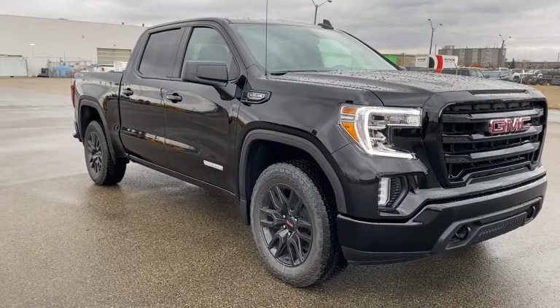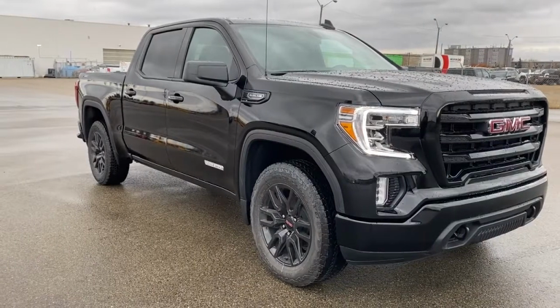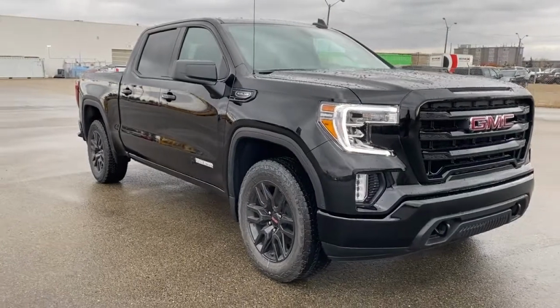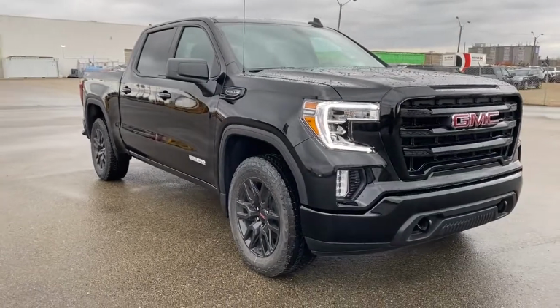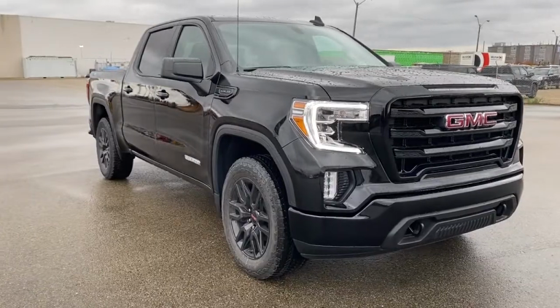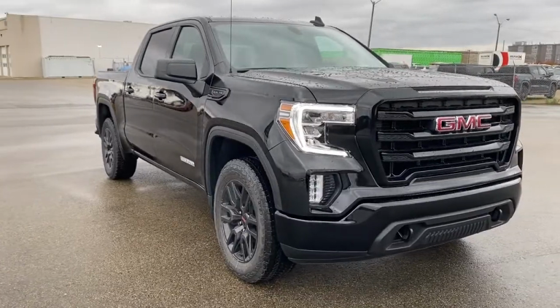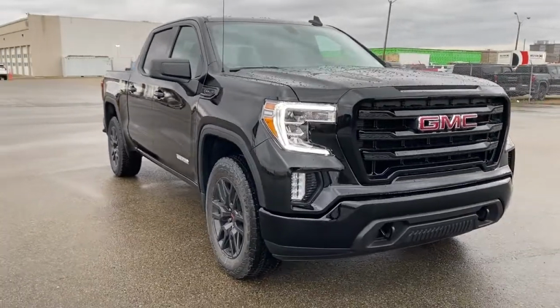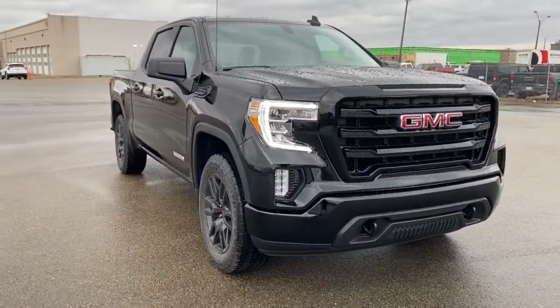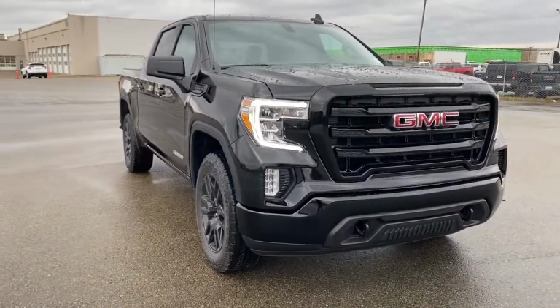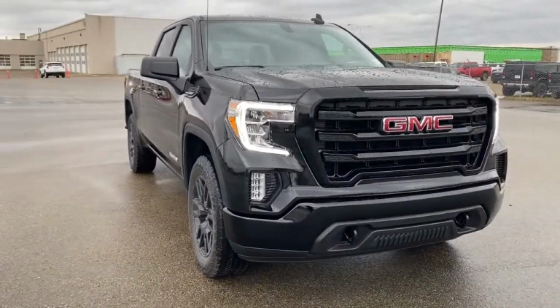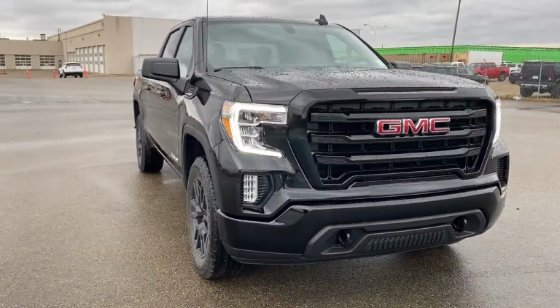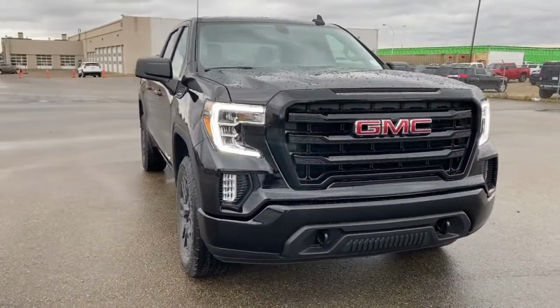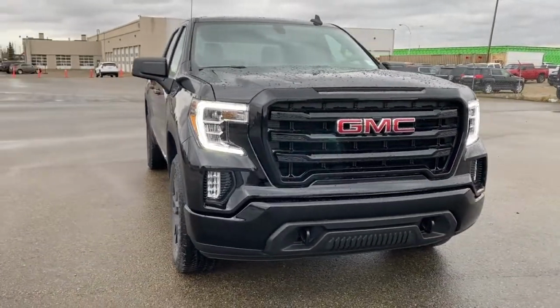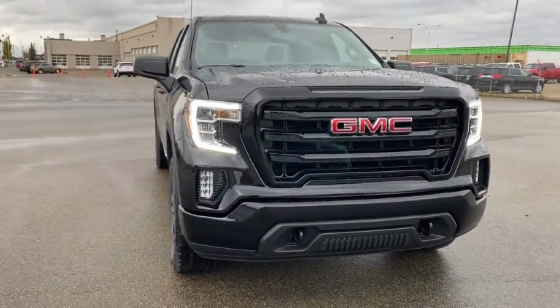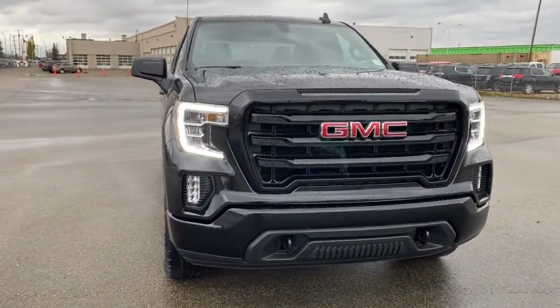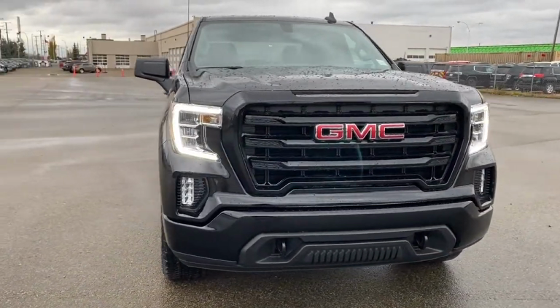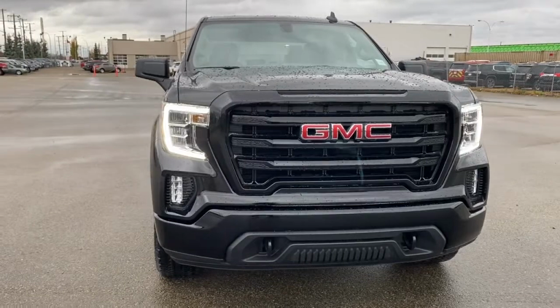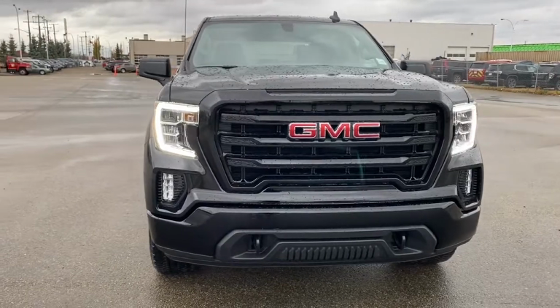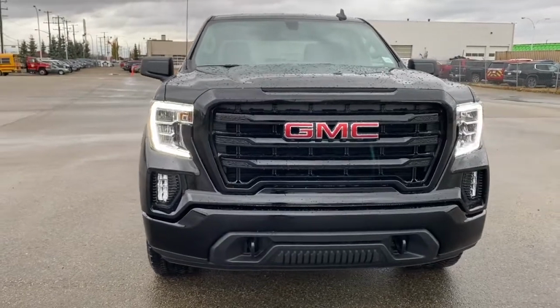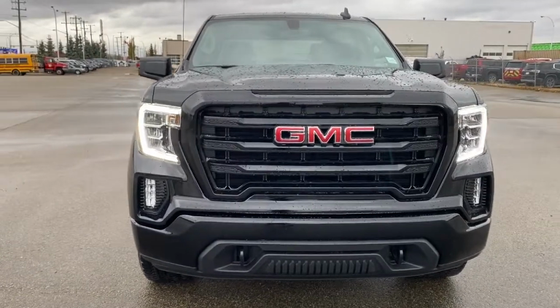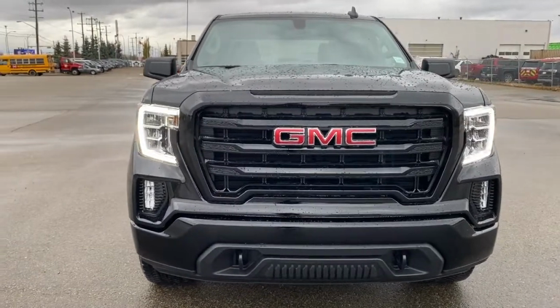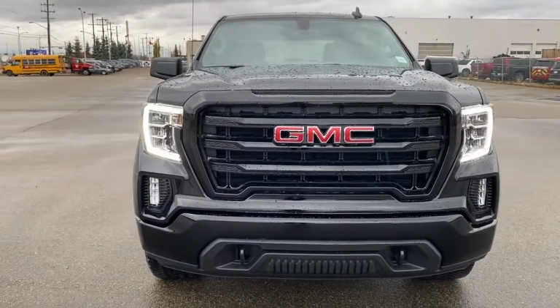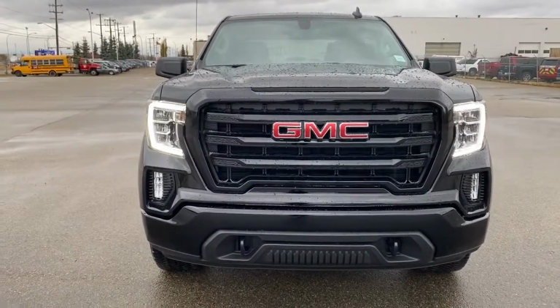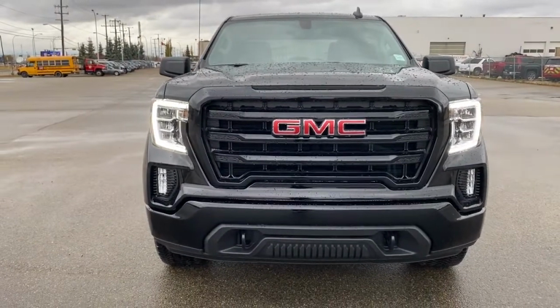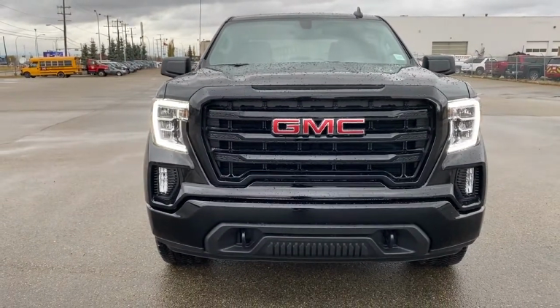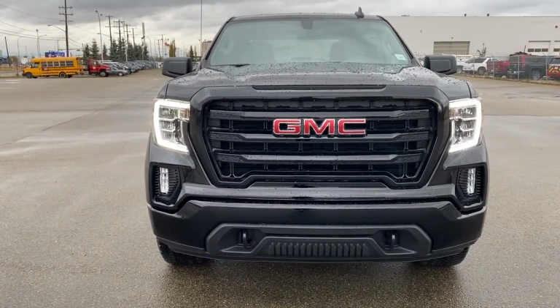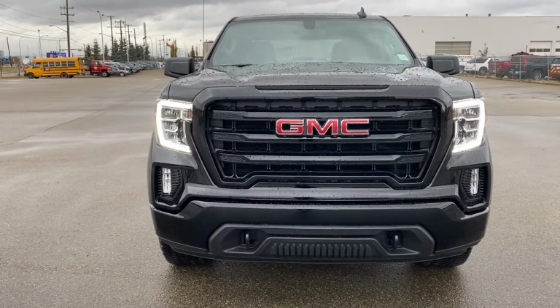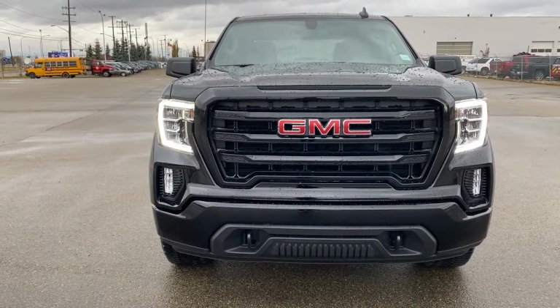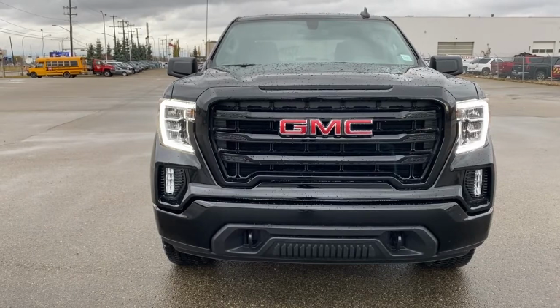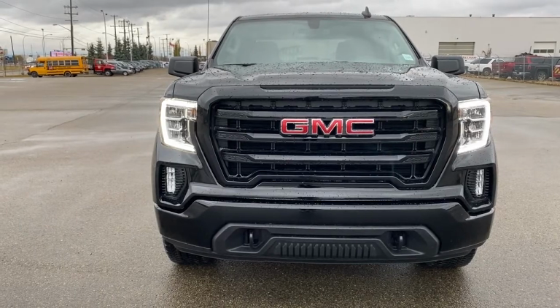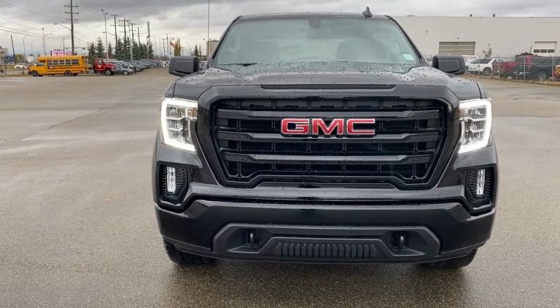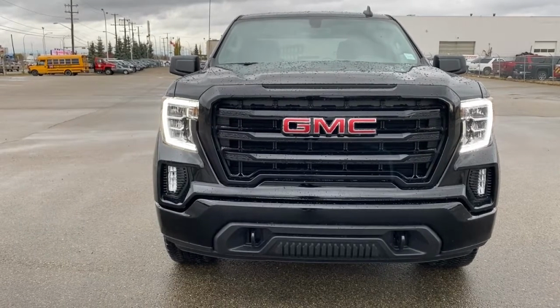Come take a look at the 2021 GMC Sierra 1500 Elevation Edition, or you can visit us online anytime, anywhere at wolfgmcbuick.com.